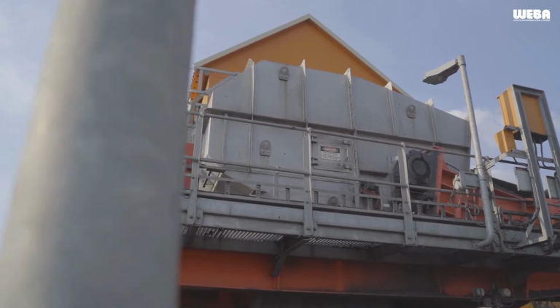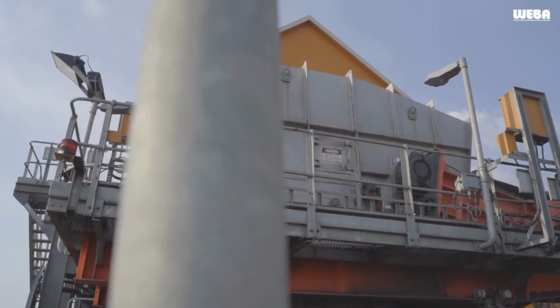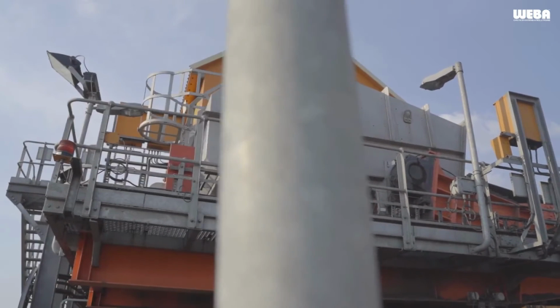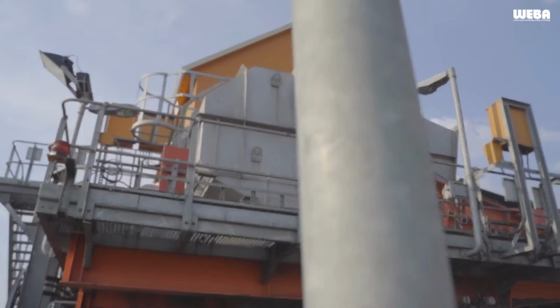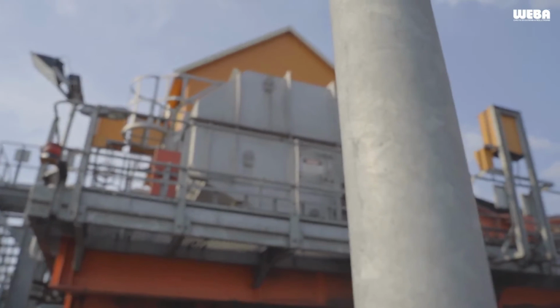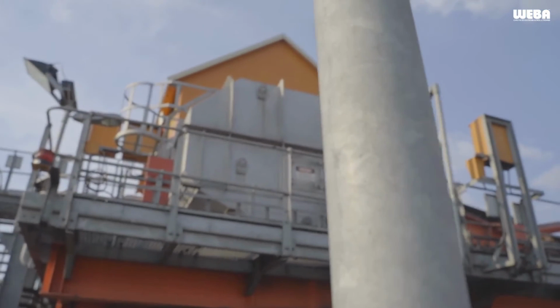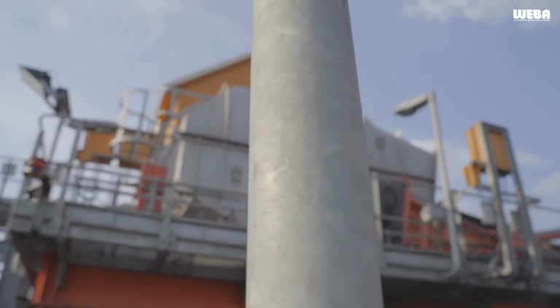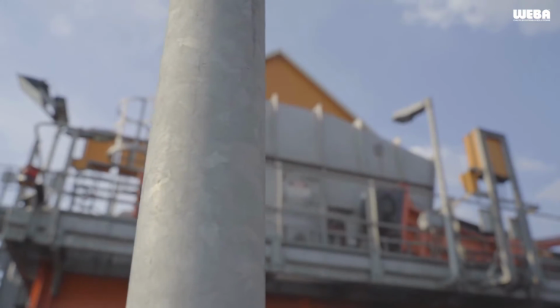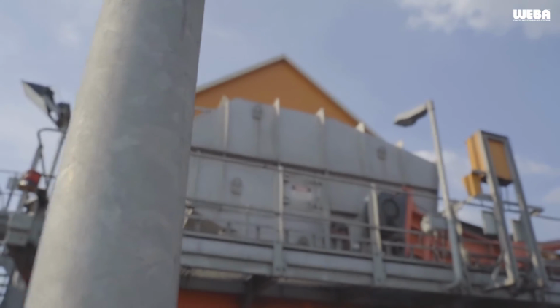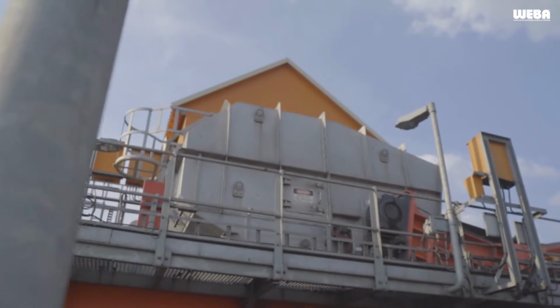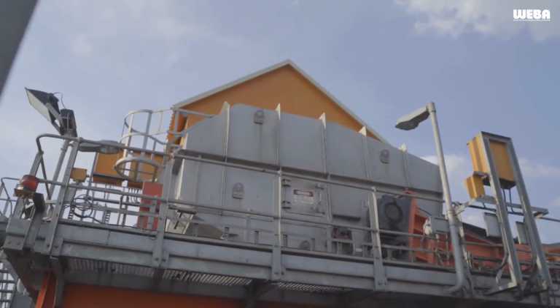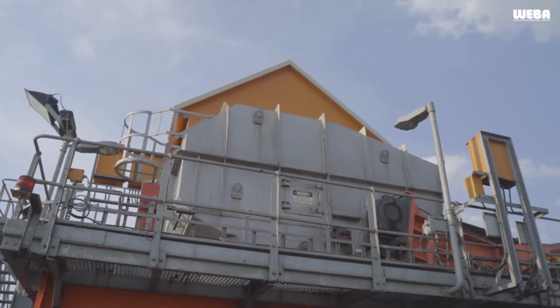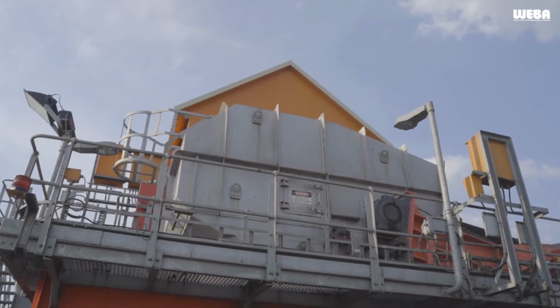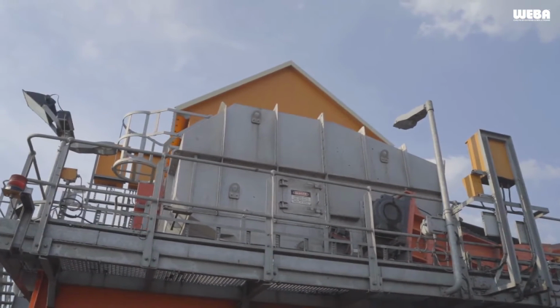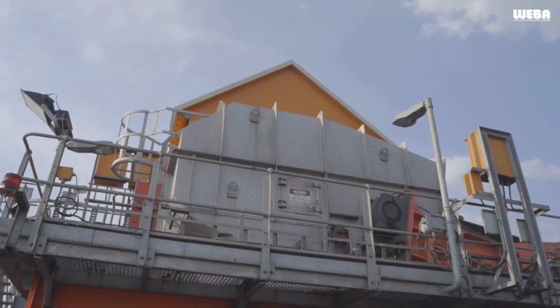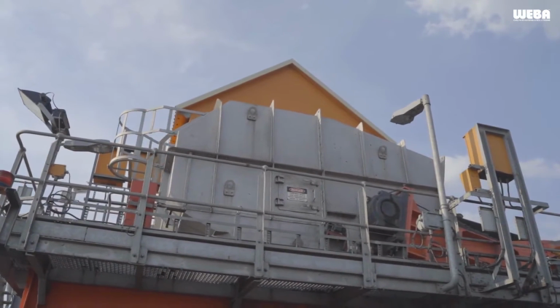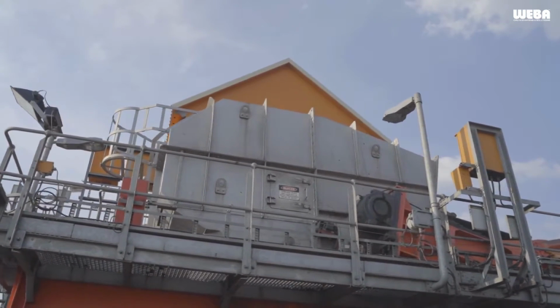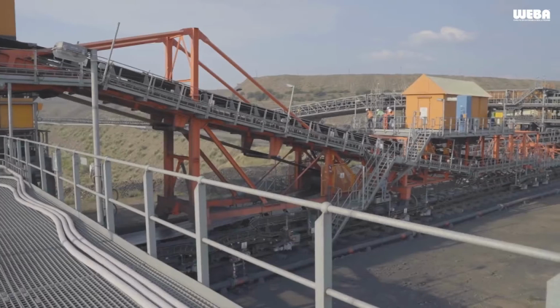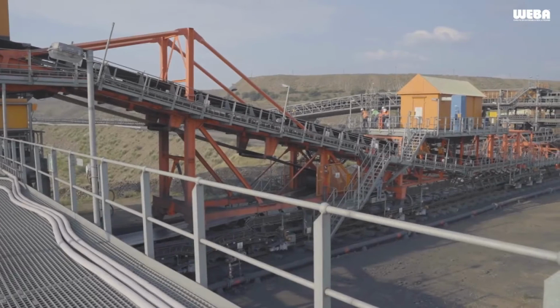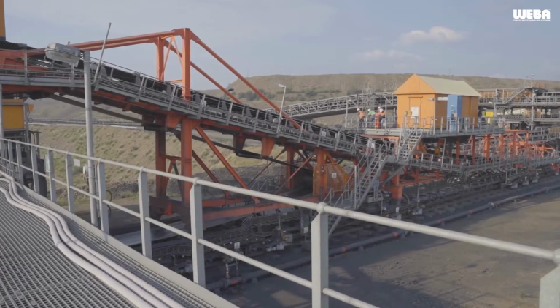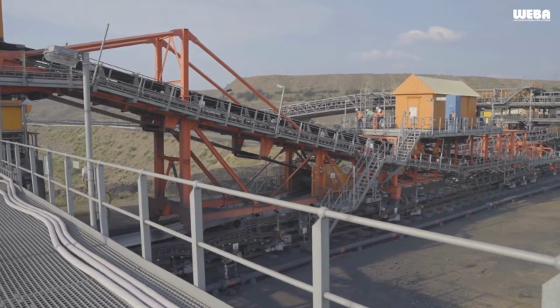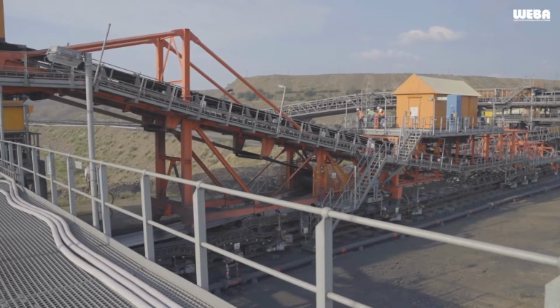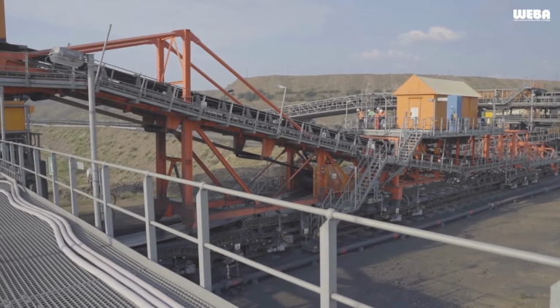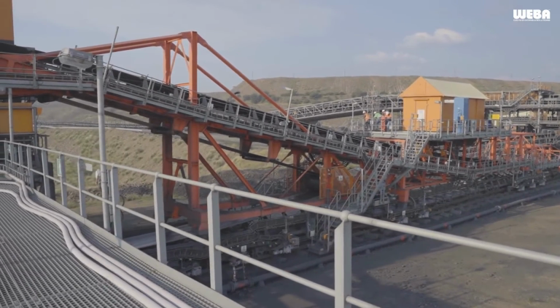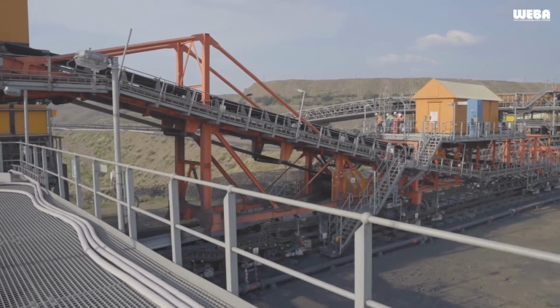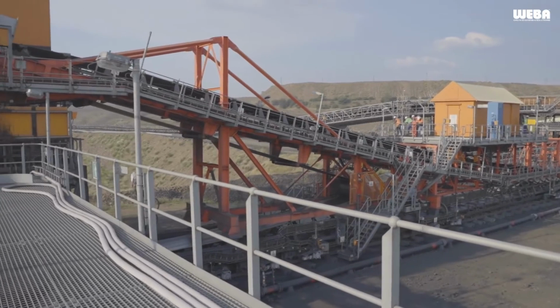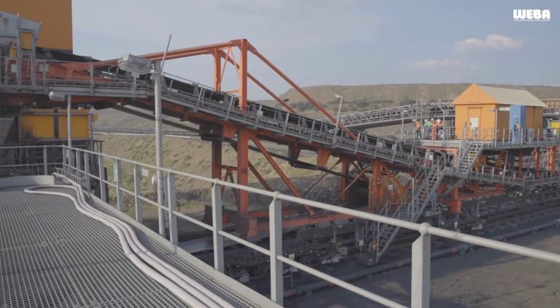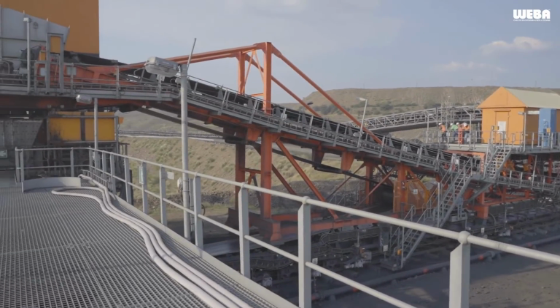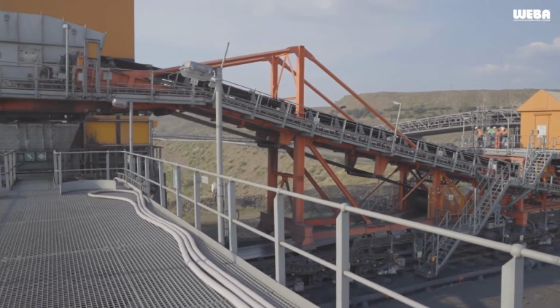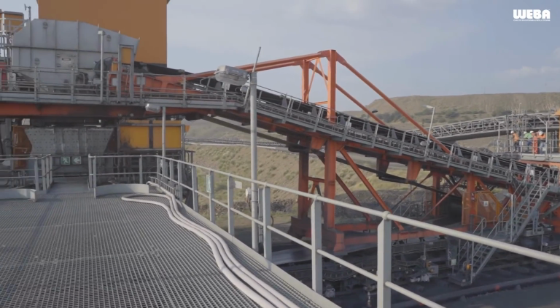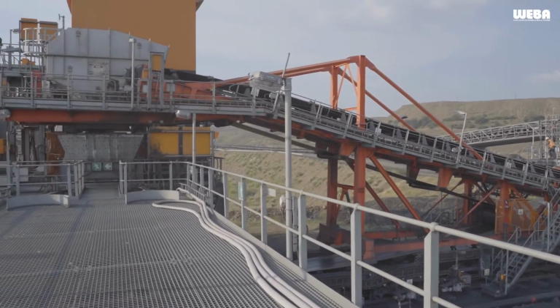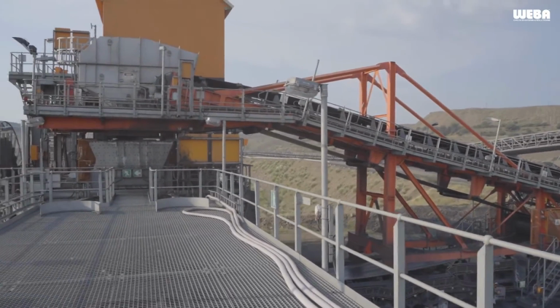Every application is unique, and that's why there are various tripper chute configurations. In each case, every transfer chute is custom engineered to meet the specific needs of the application.